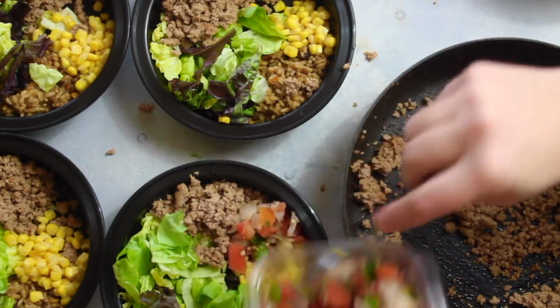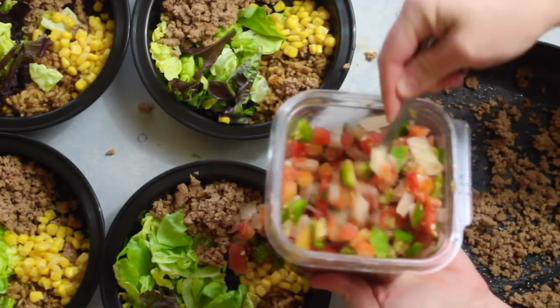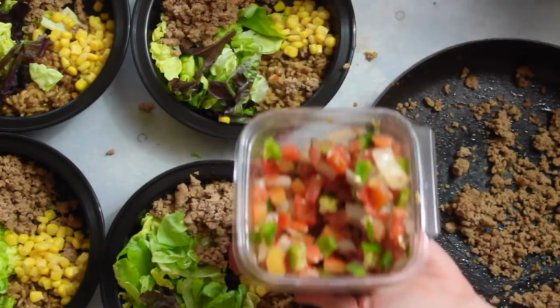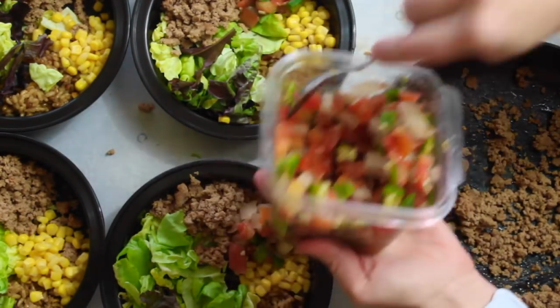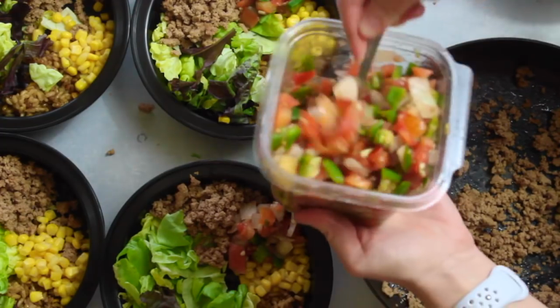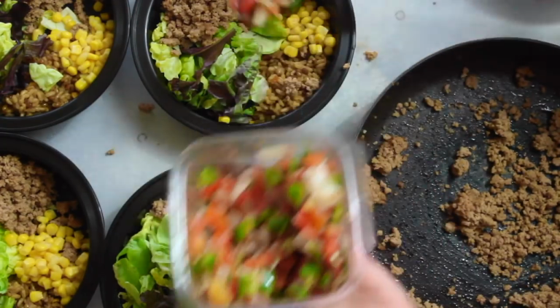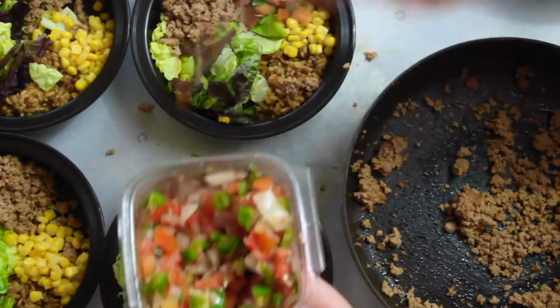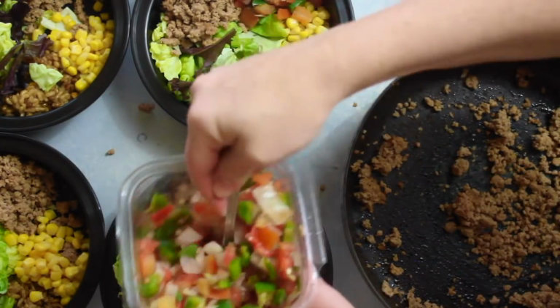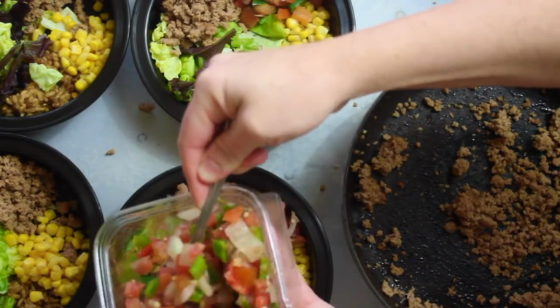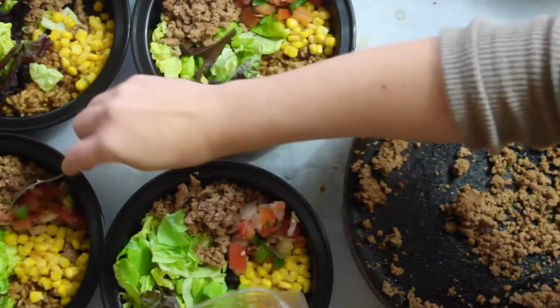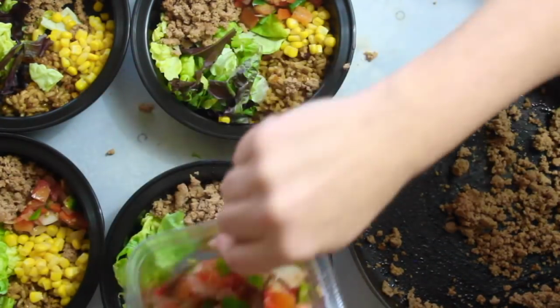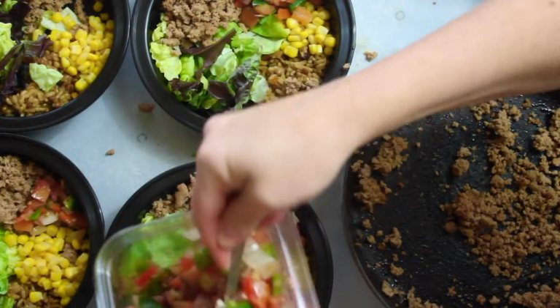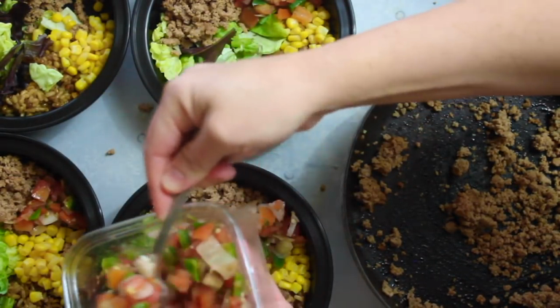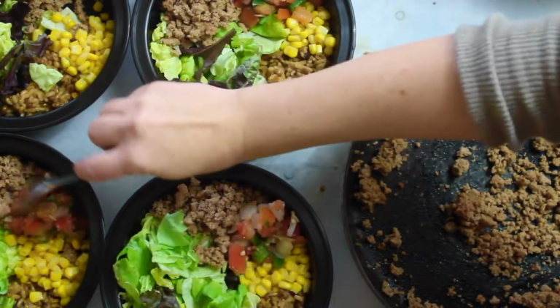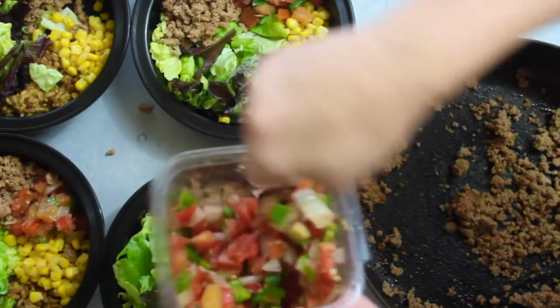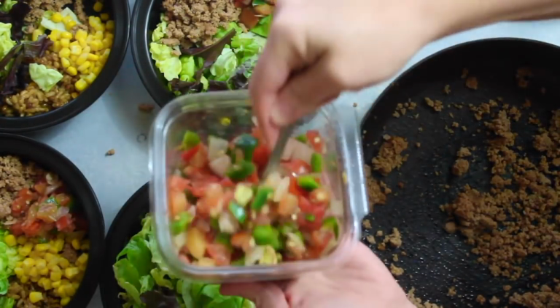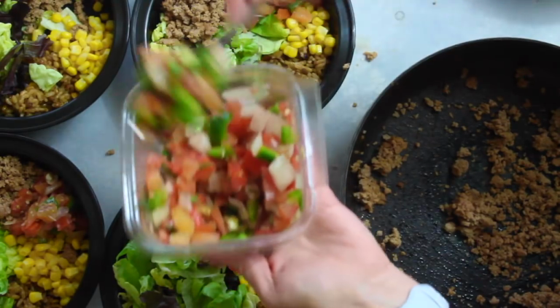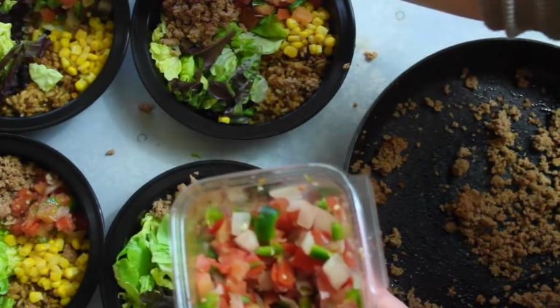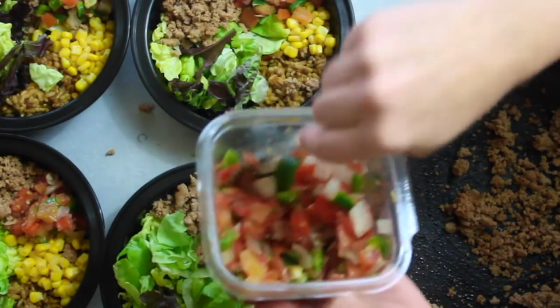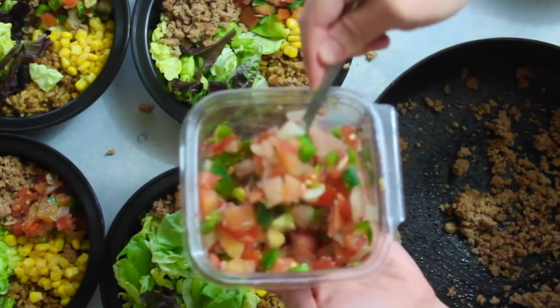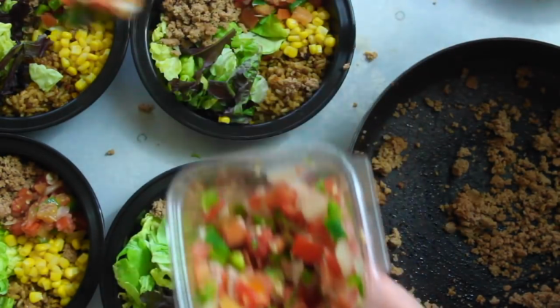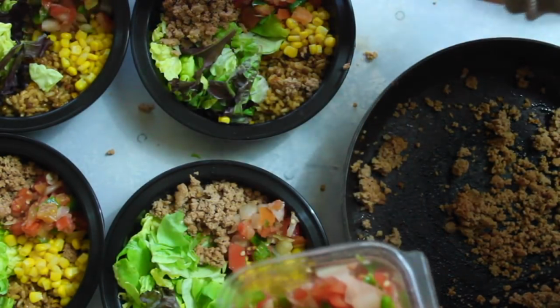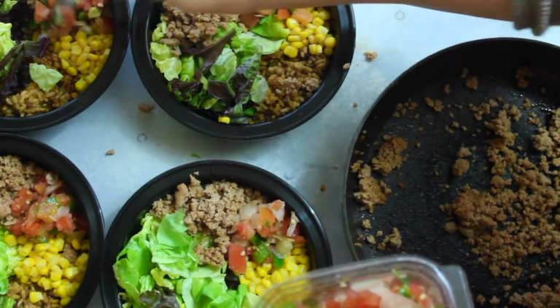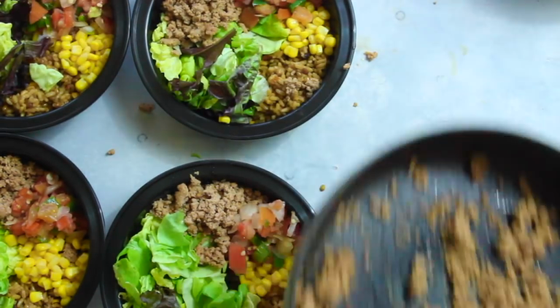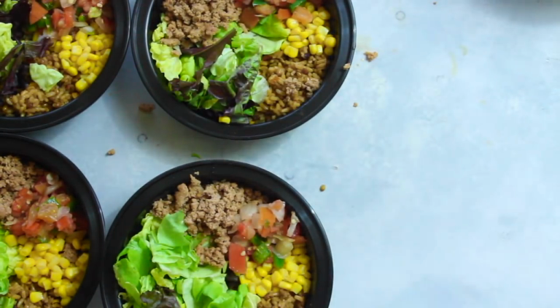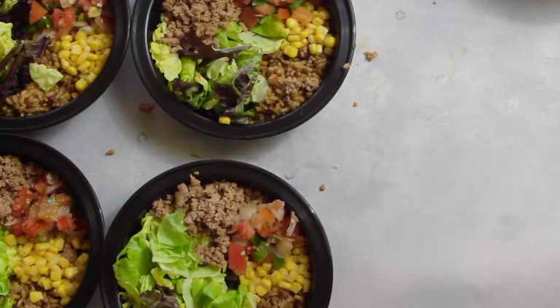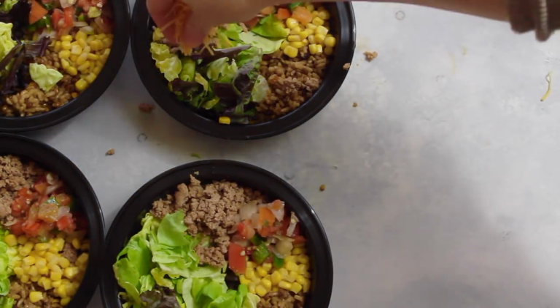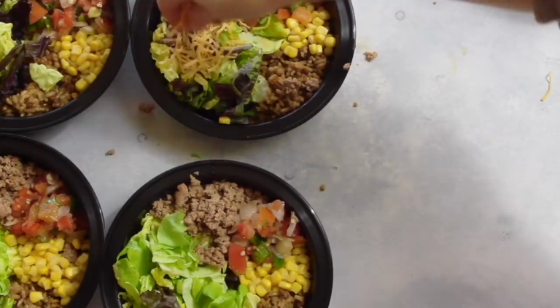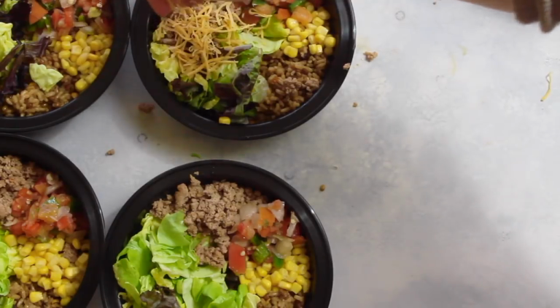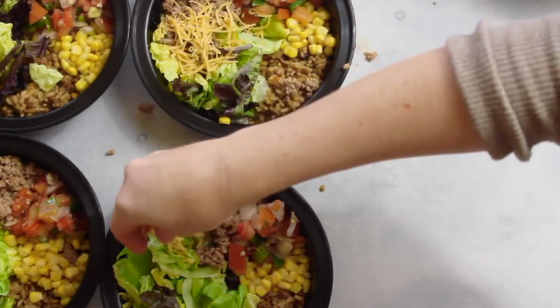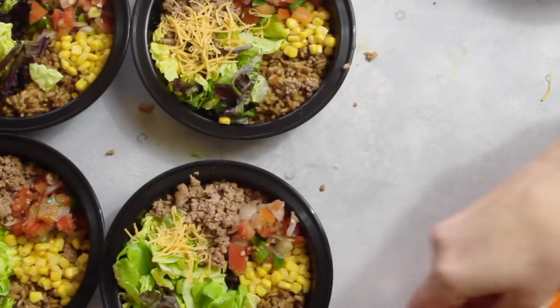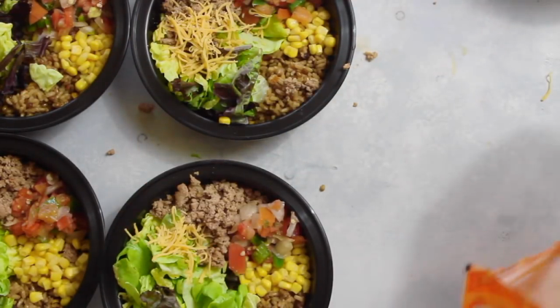The next ingredient is your favorite salsa. I love the fresh salsa or the pico you can get at any grocery store — you can also make it yourself. There are hardly any calories and it just adds that boost of flavor. I added about three tablespoons into each bowl.